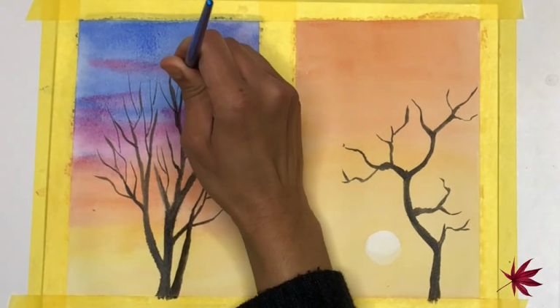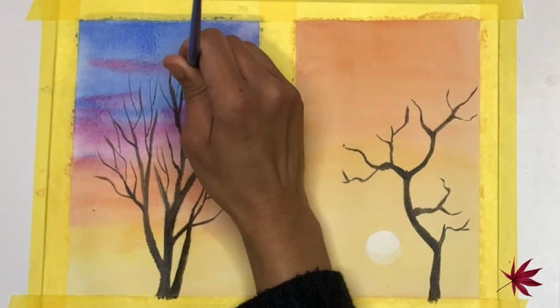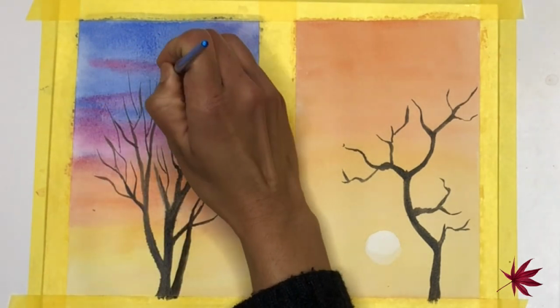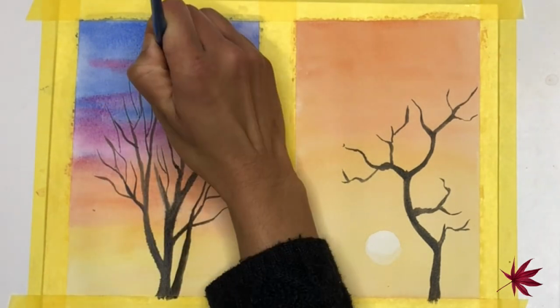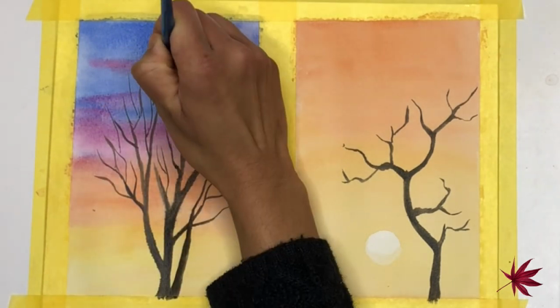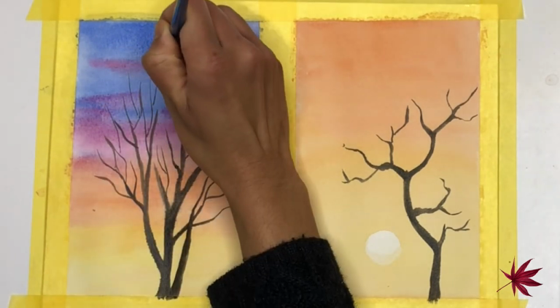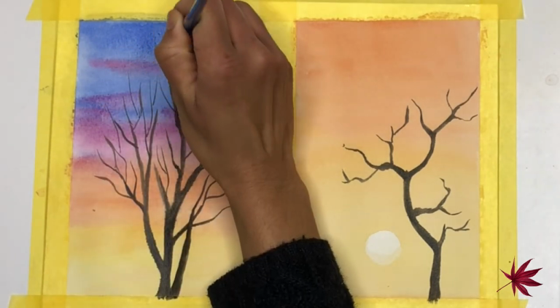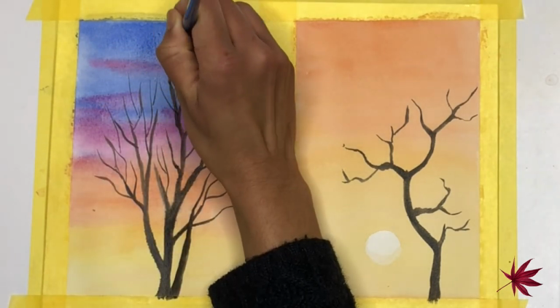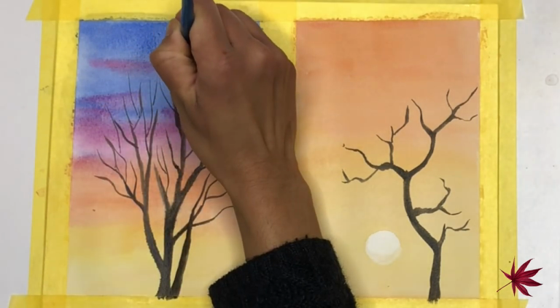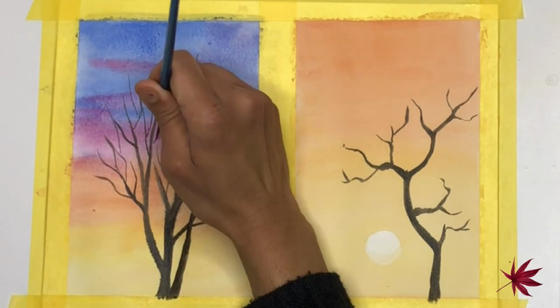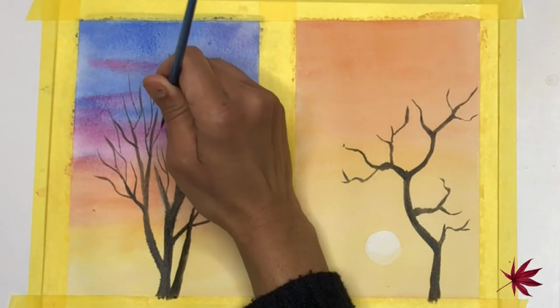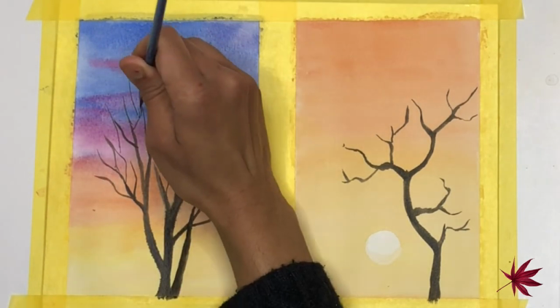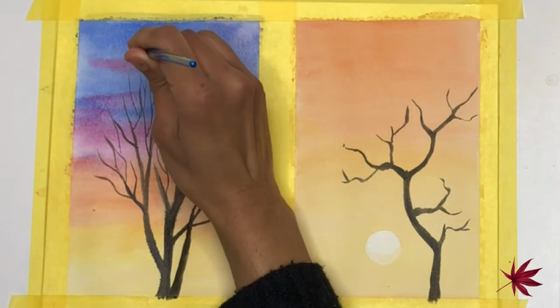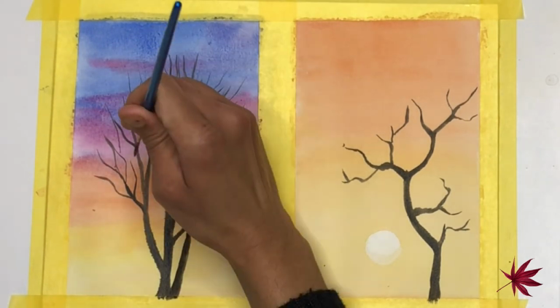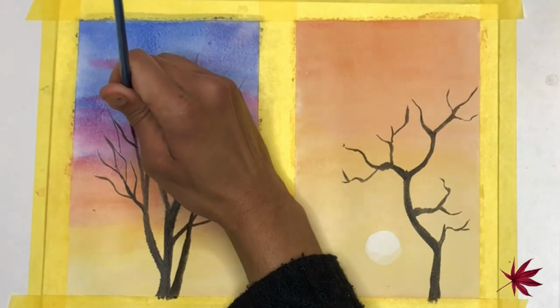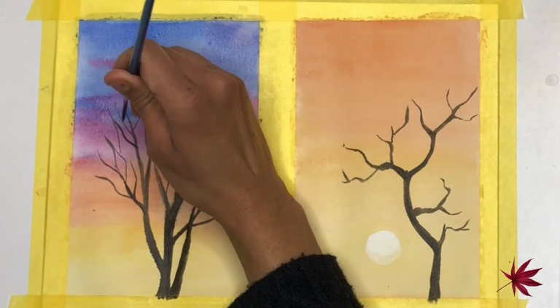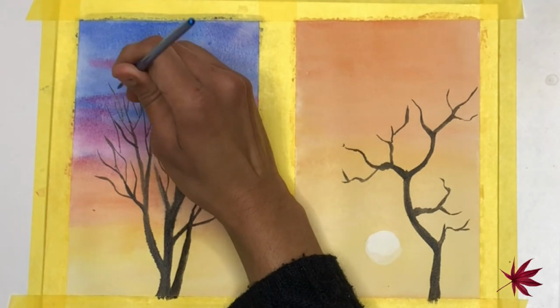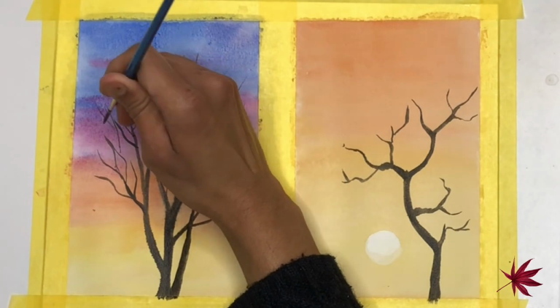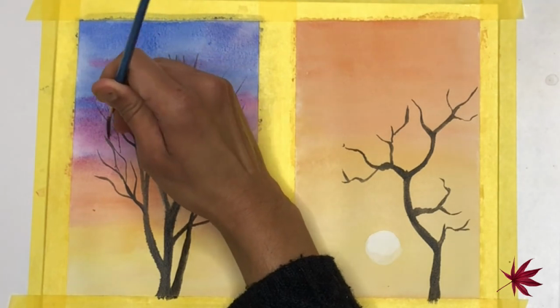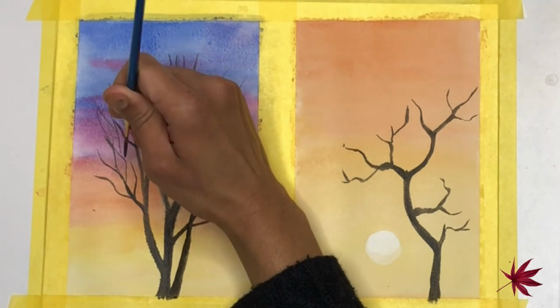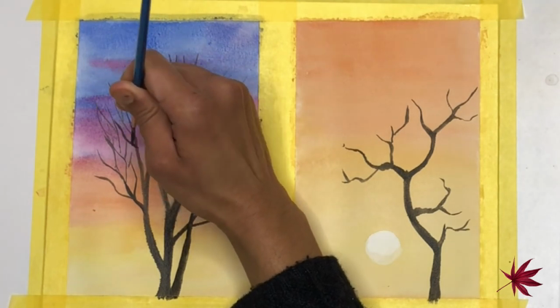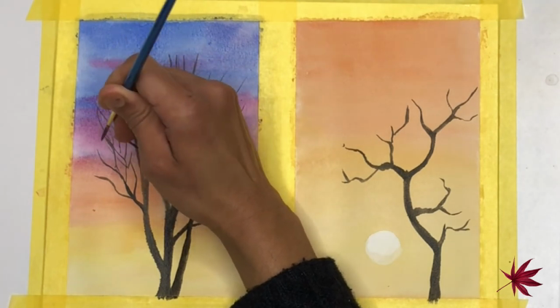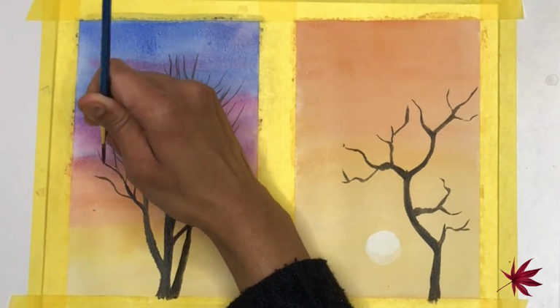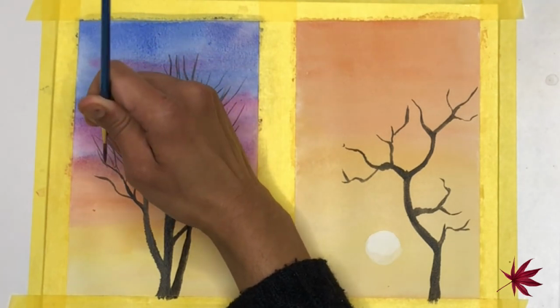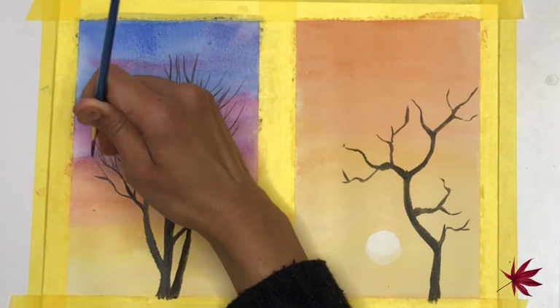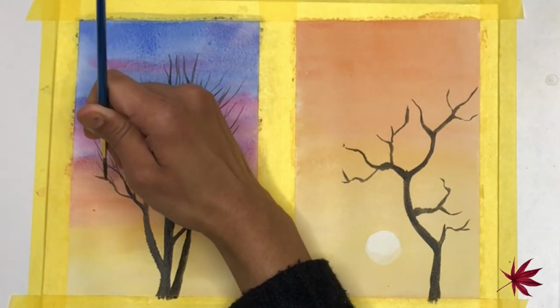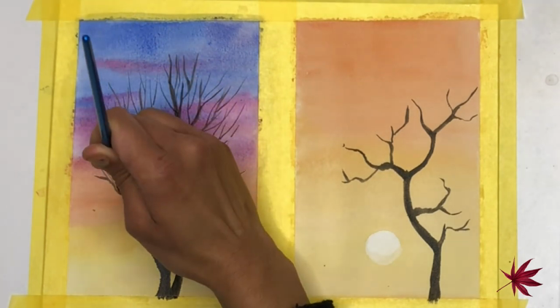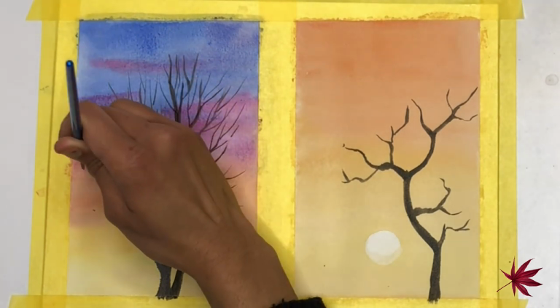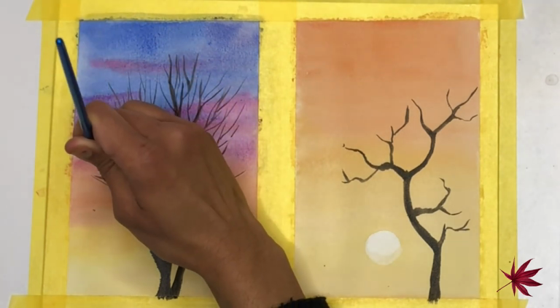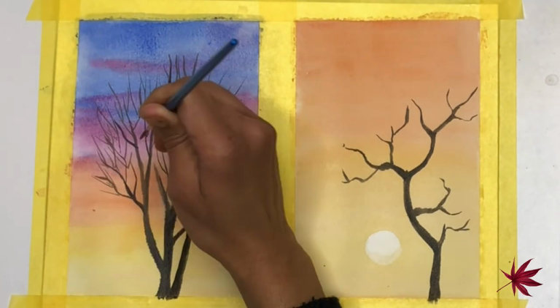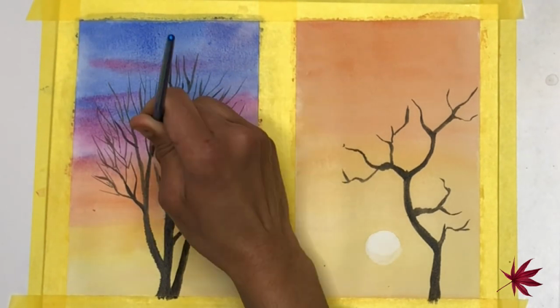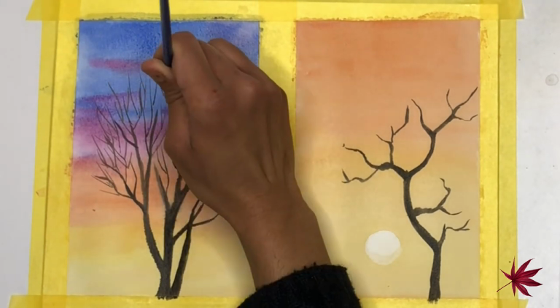I'm now using a rigger brush size 2 to paint really thin branches, and it's easier to paint longer branches using a rigger brush.